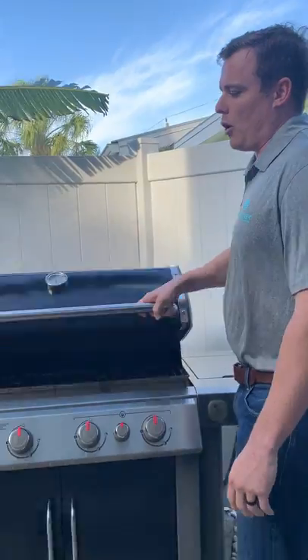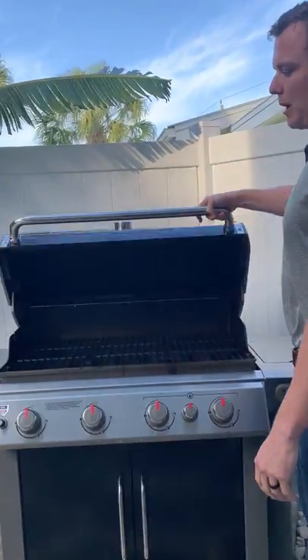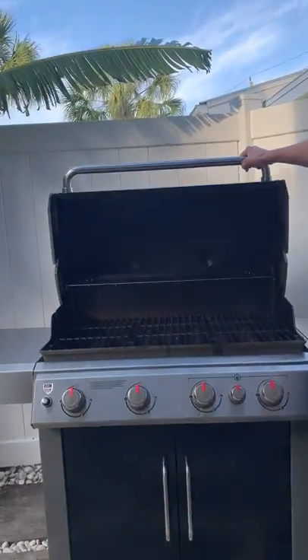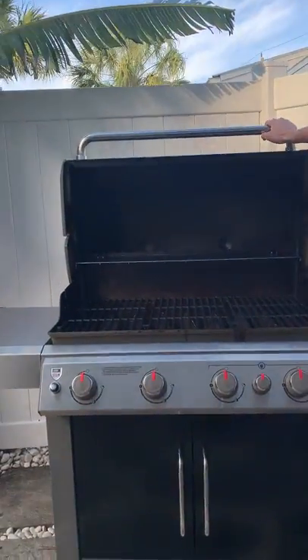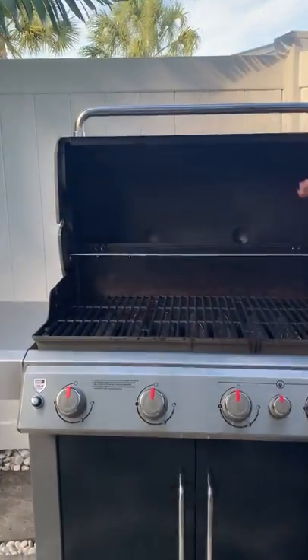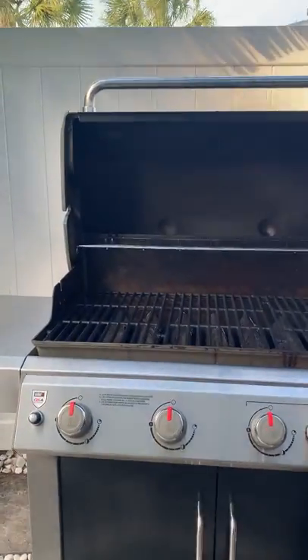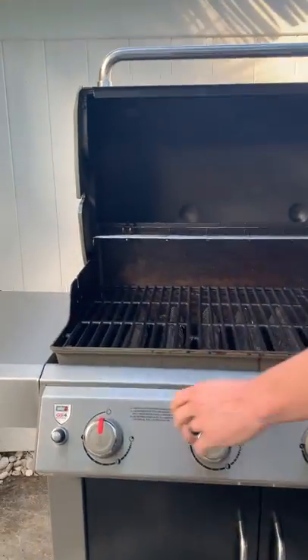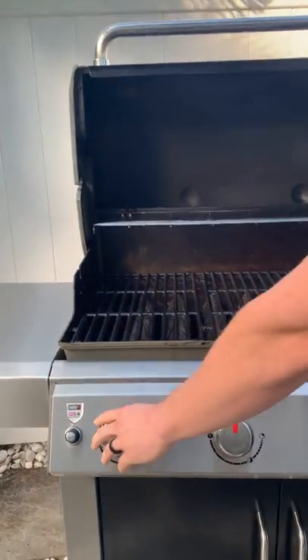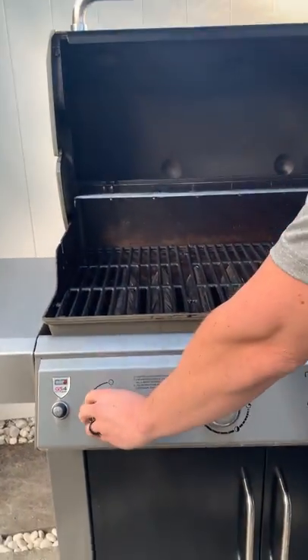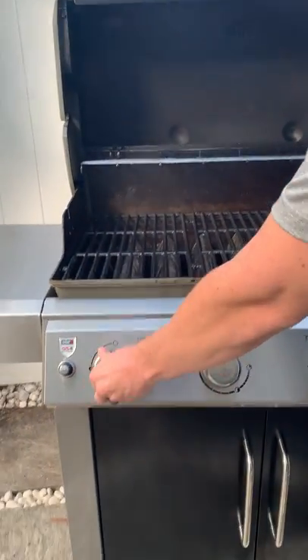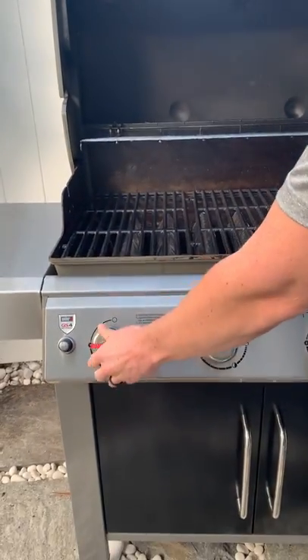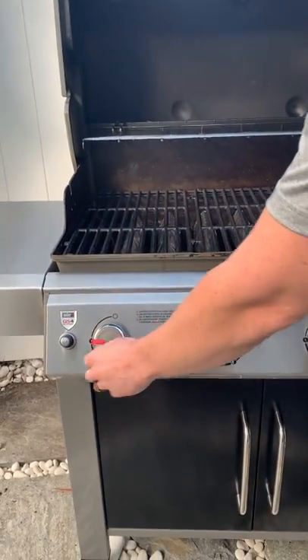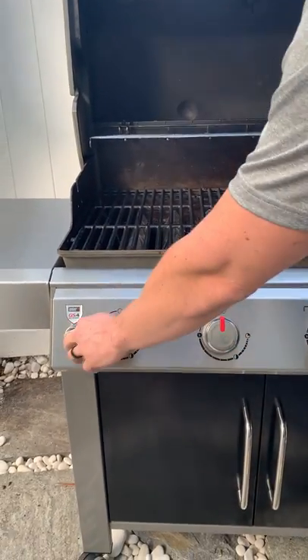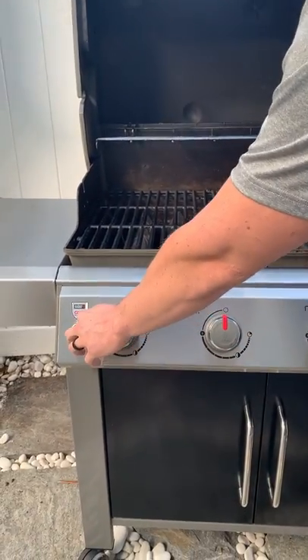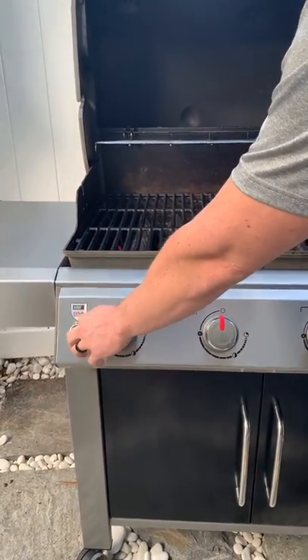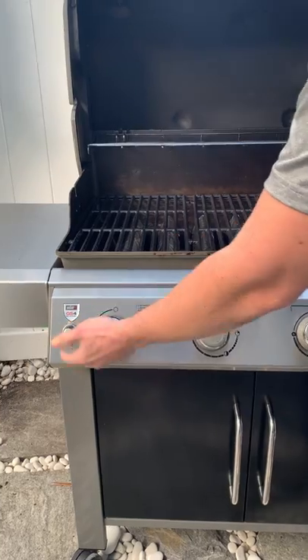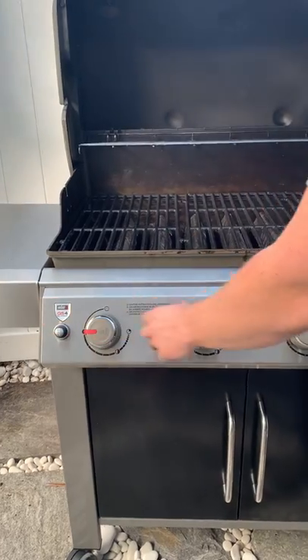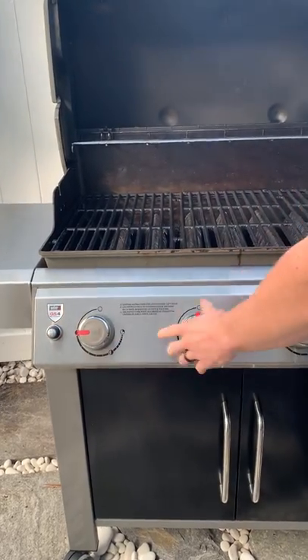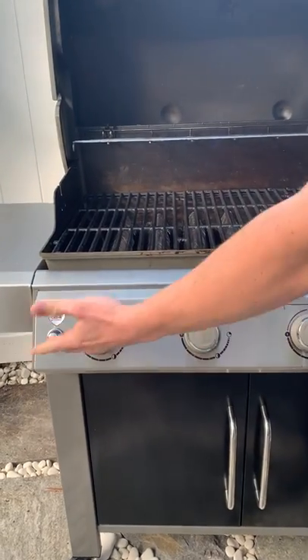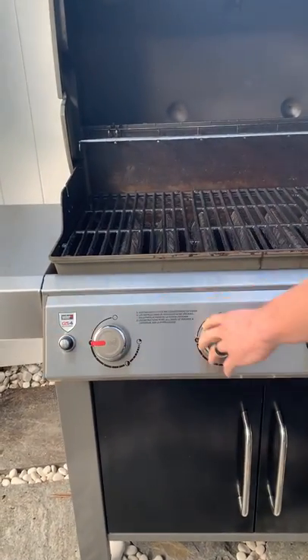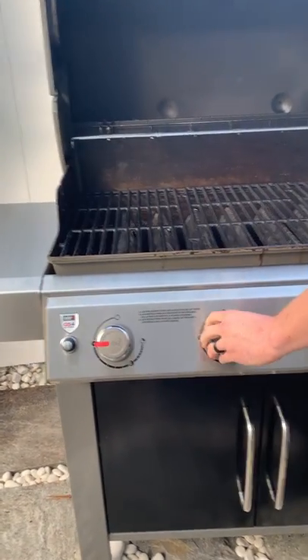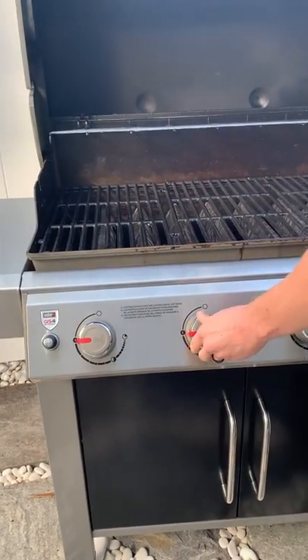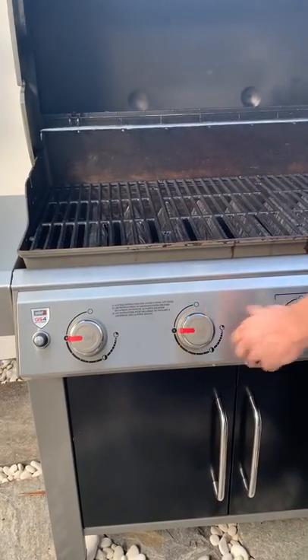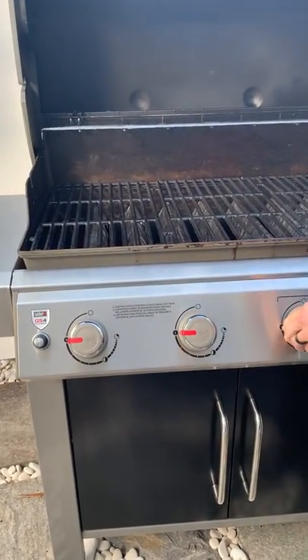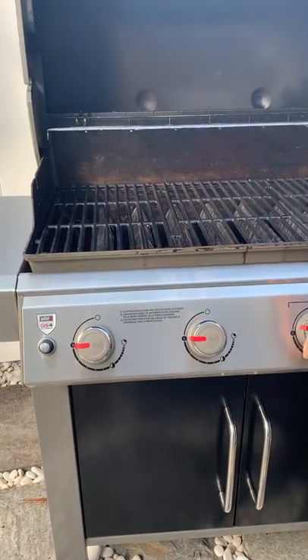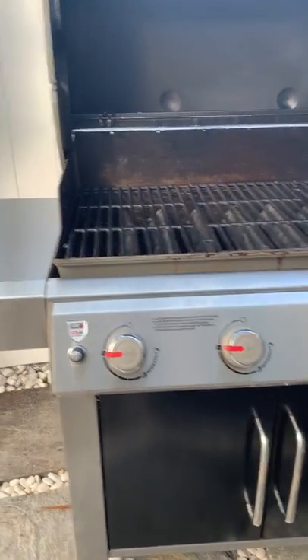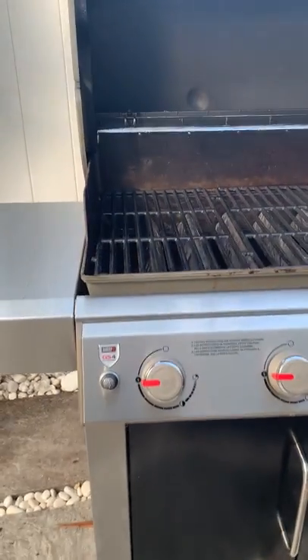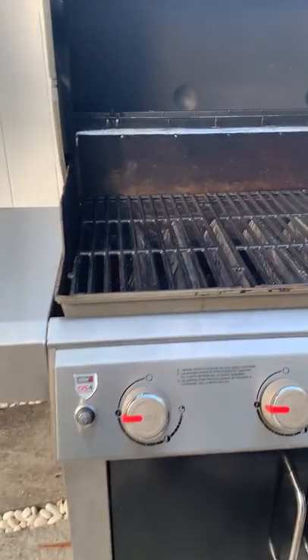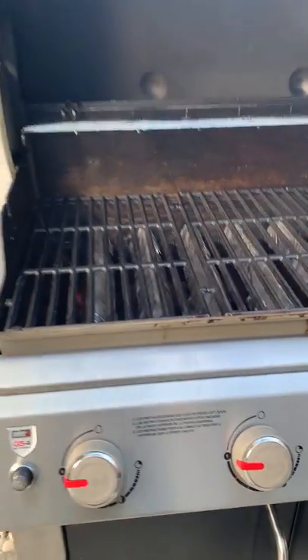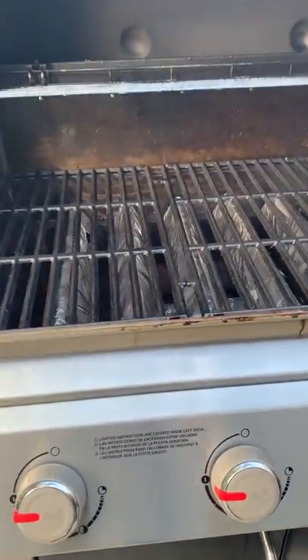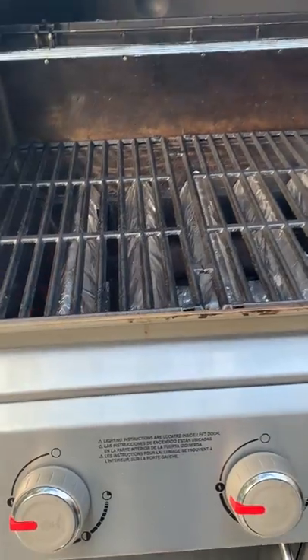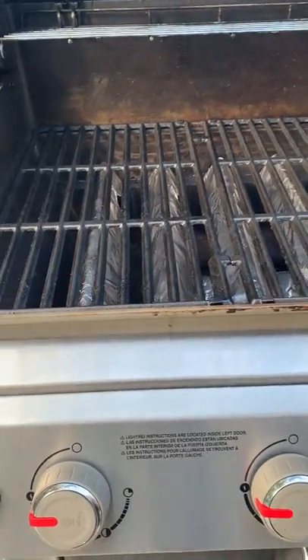You want to open up your lid, turn on one of your burners, and hit the ignite button. Once that goes, you can start to turn on the other burners and cook your food.